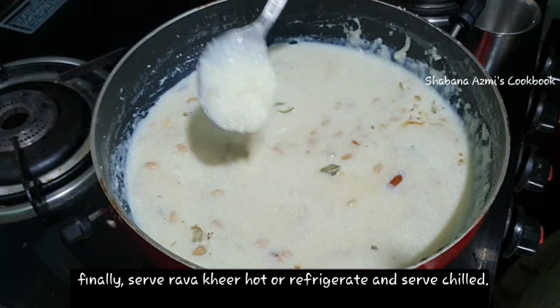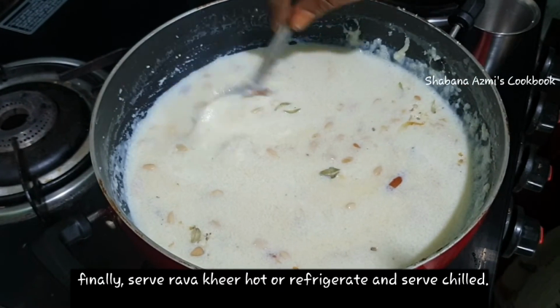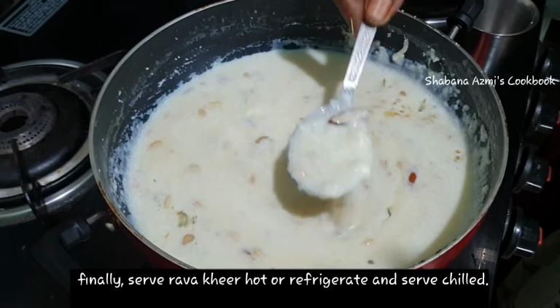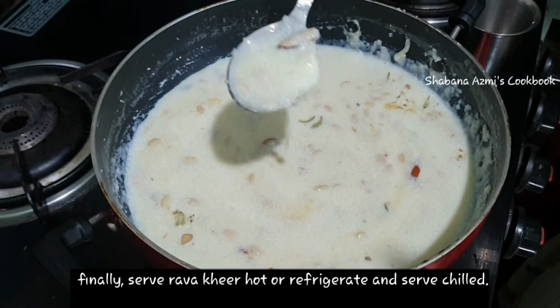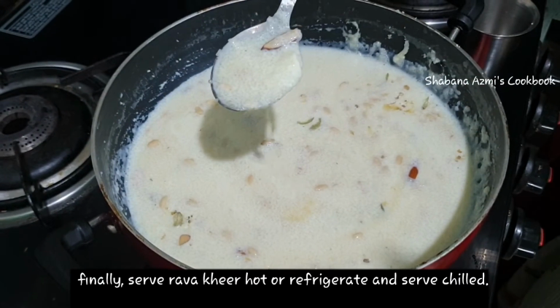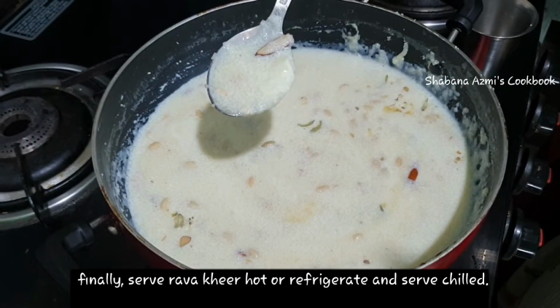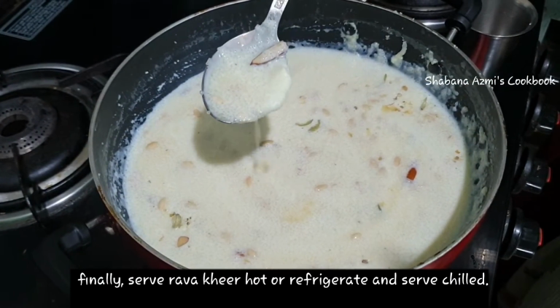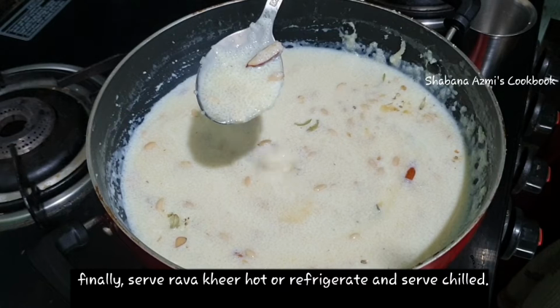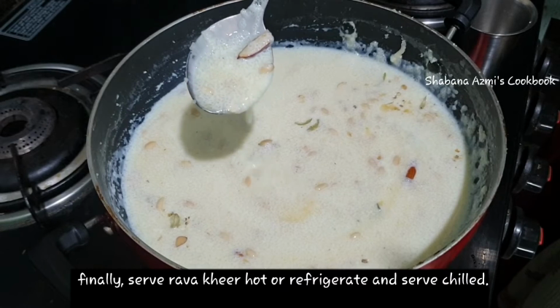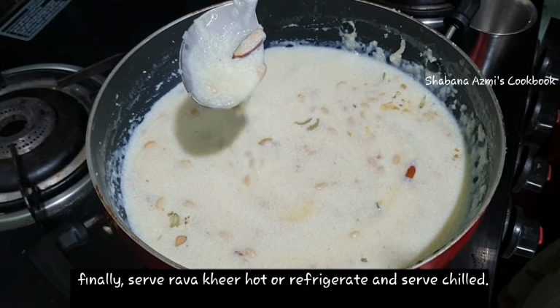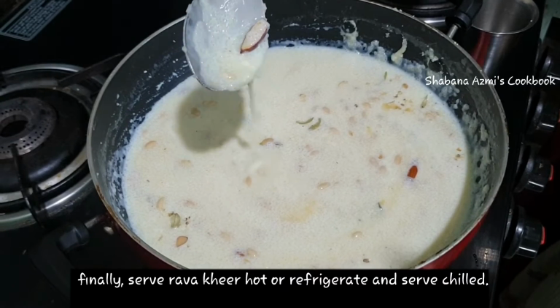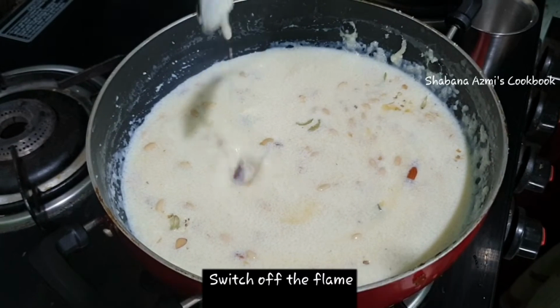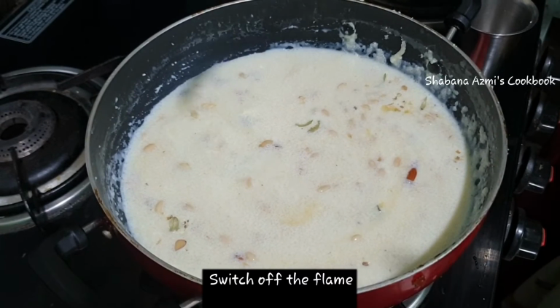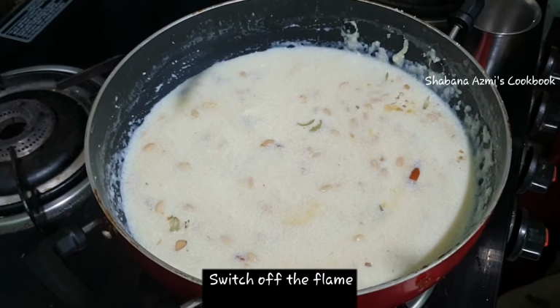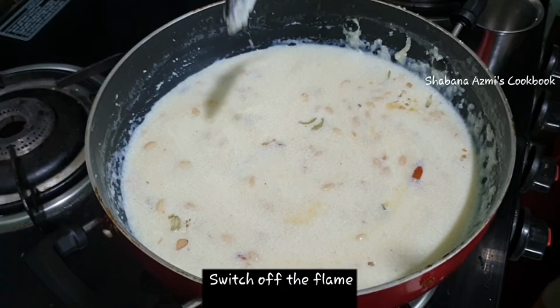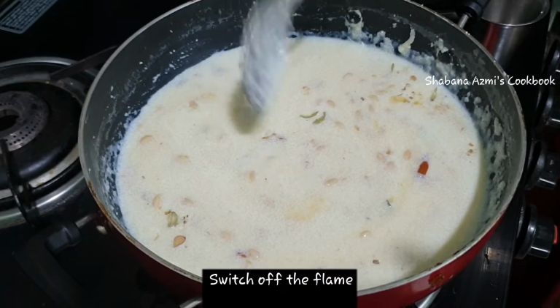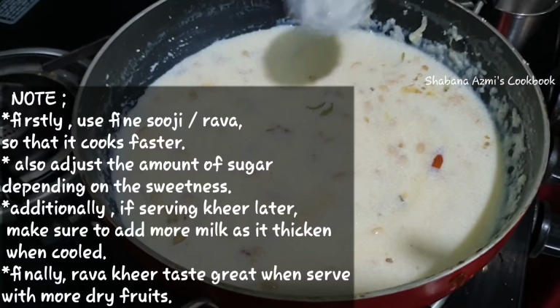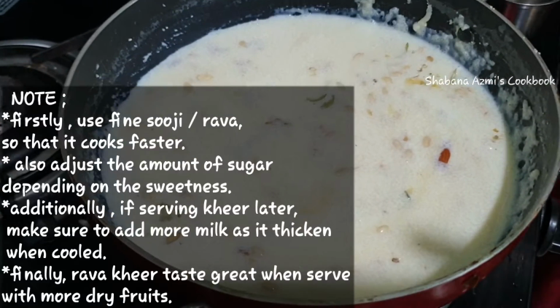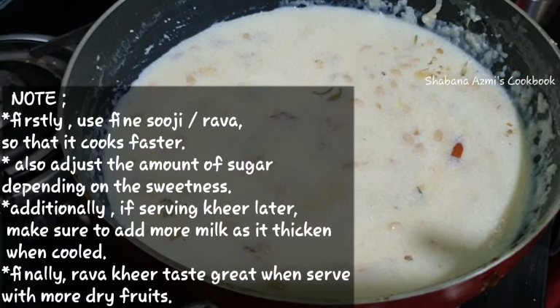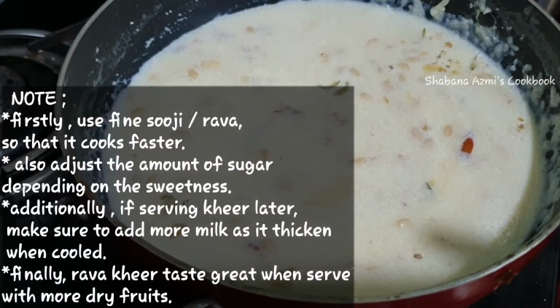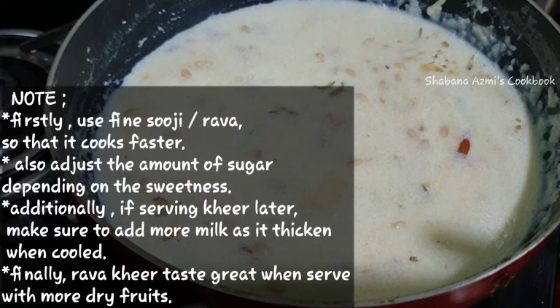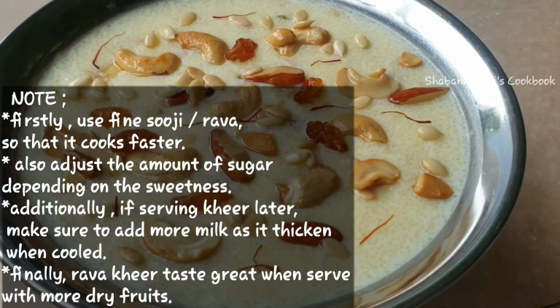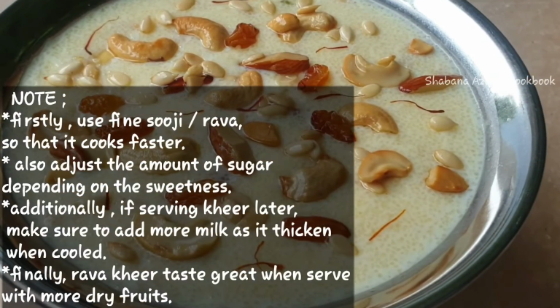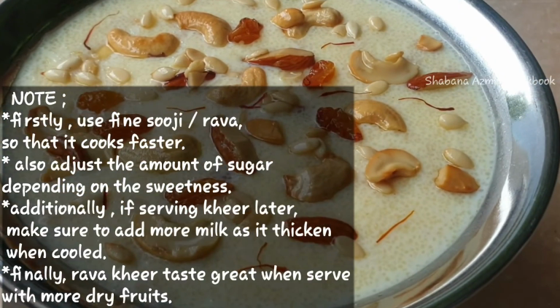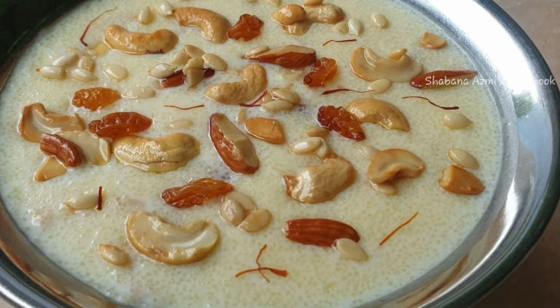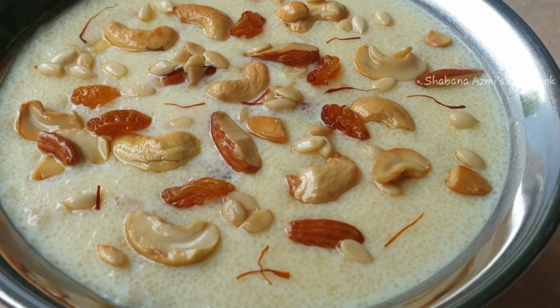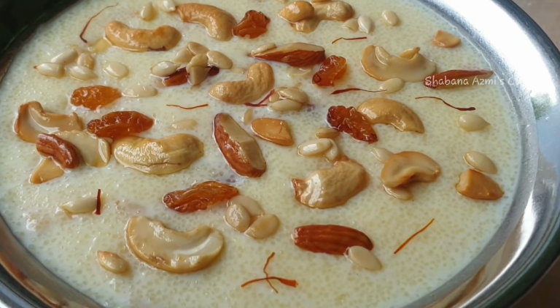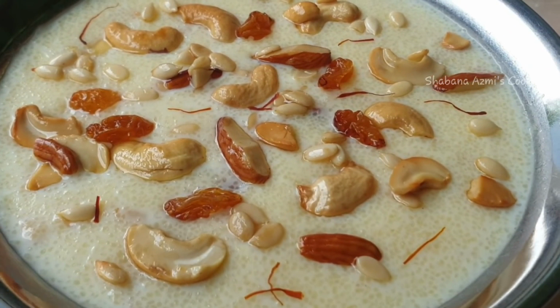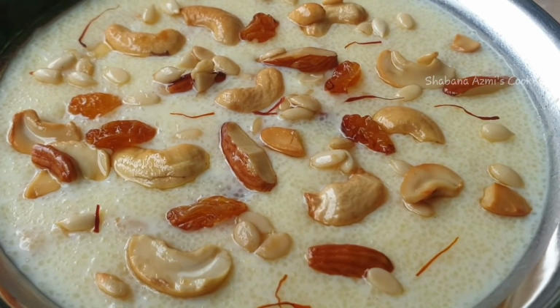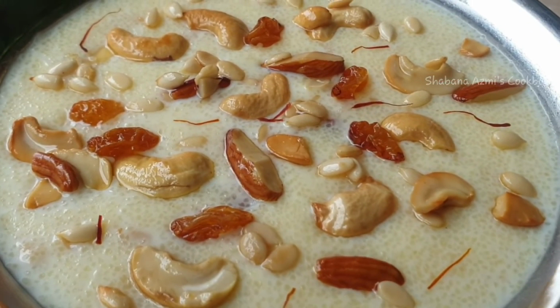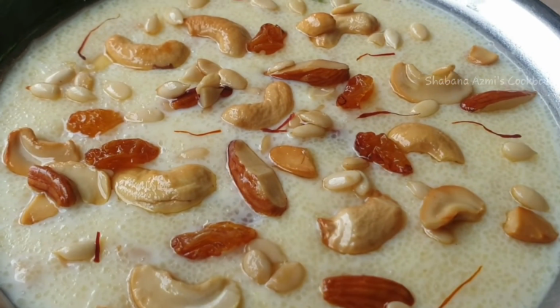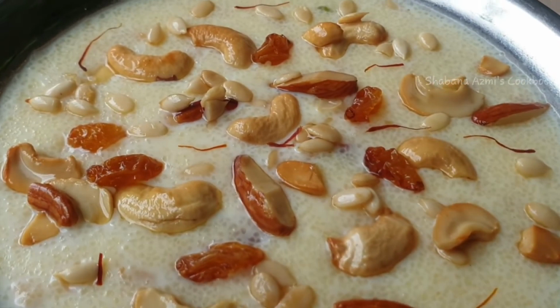Add 2 tbsp of sugar. Finally, you can add two tablespoons of tea if you like. So, here we are — Bombay Rava is ready!